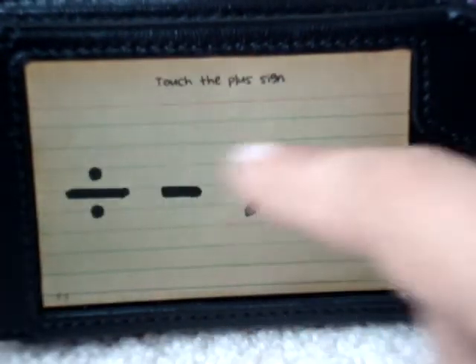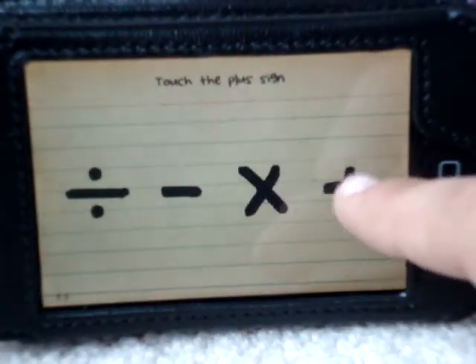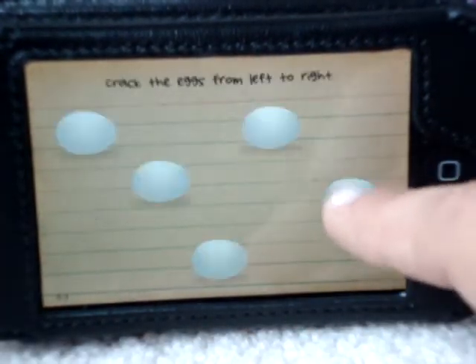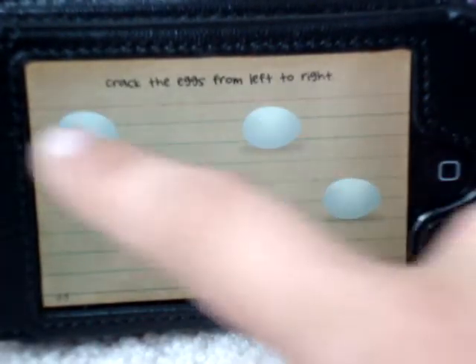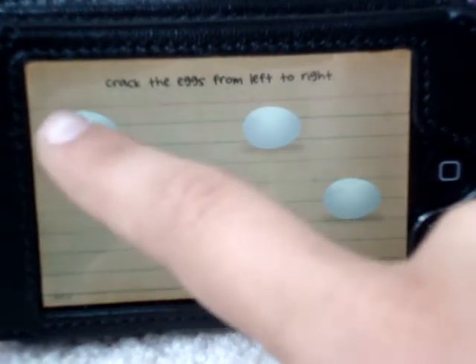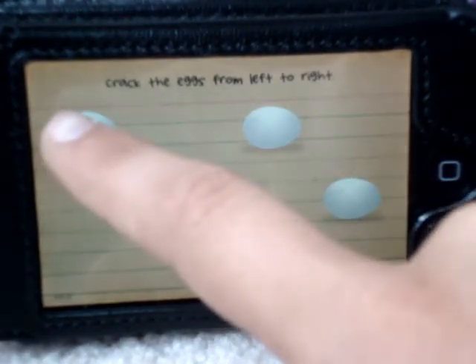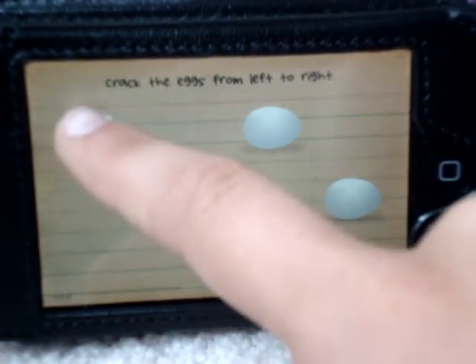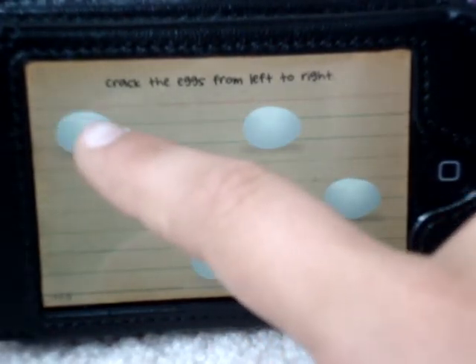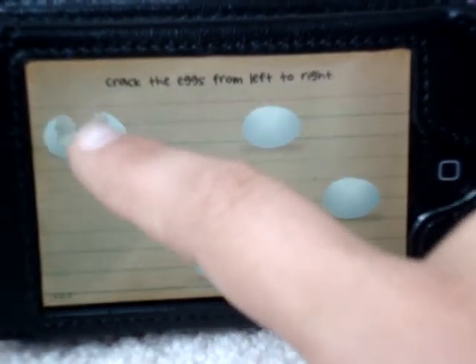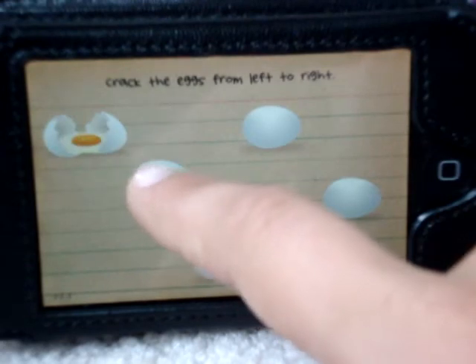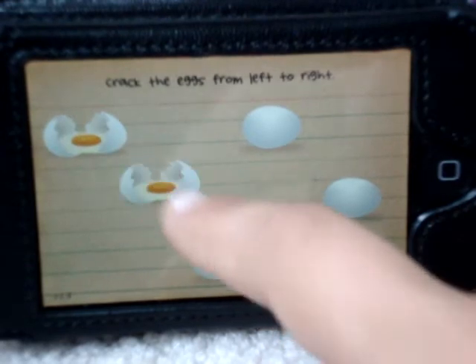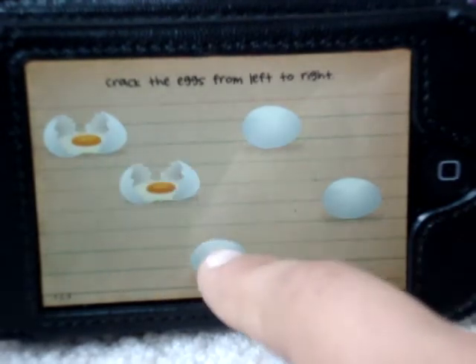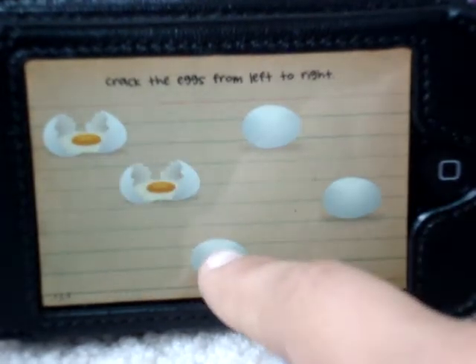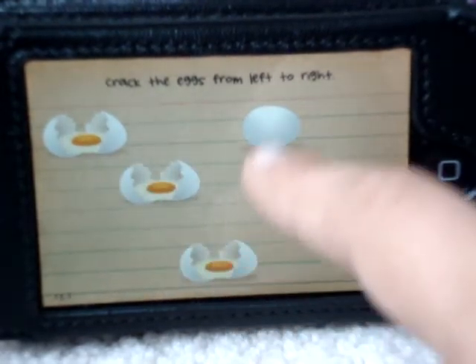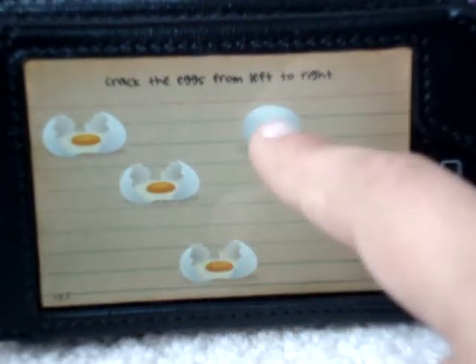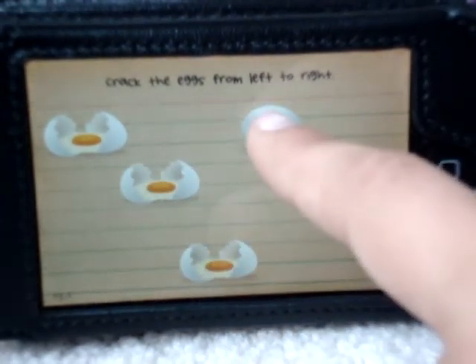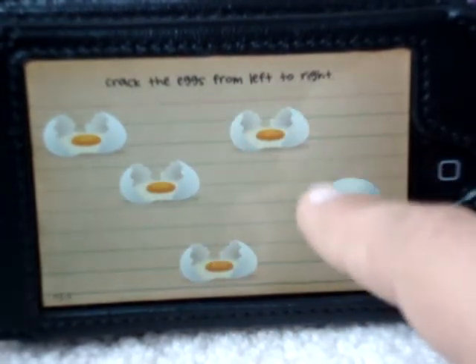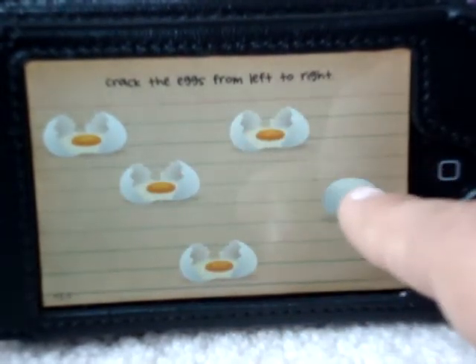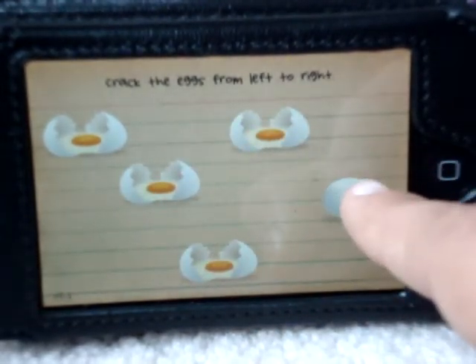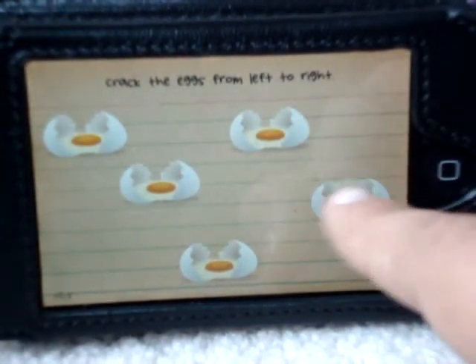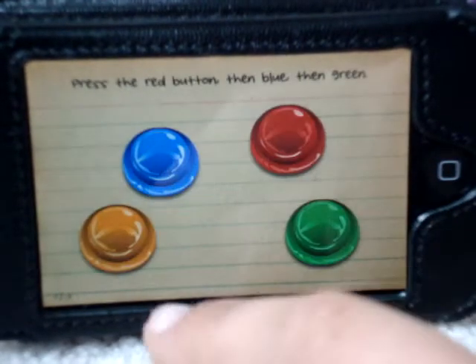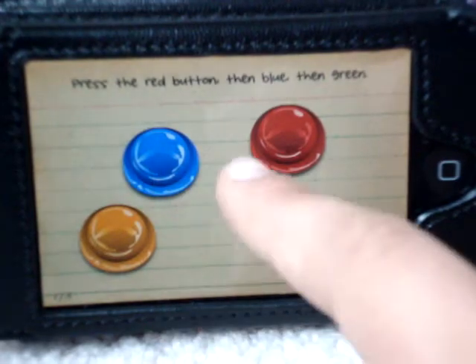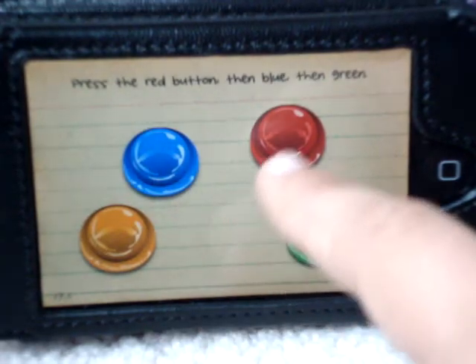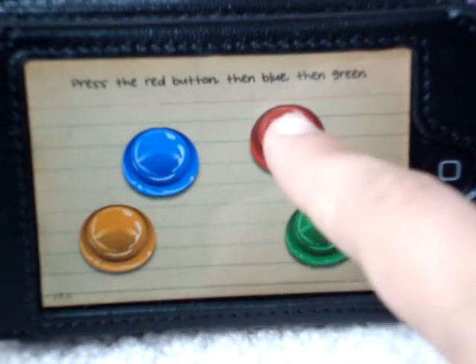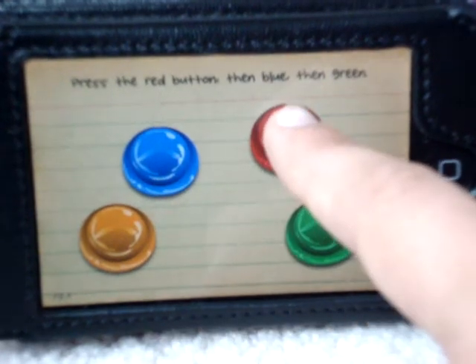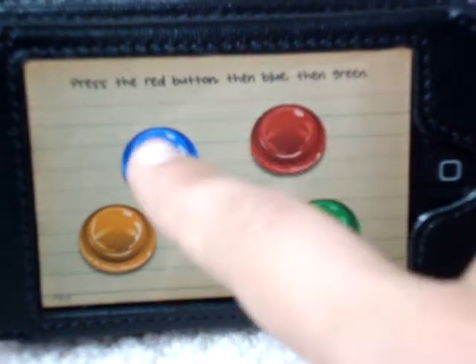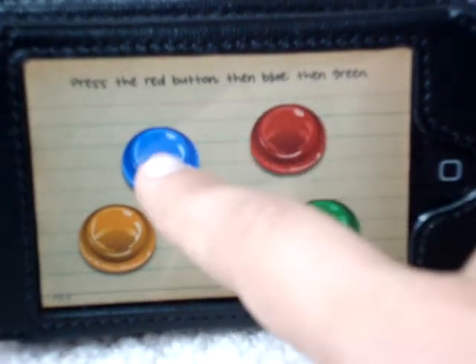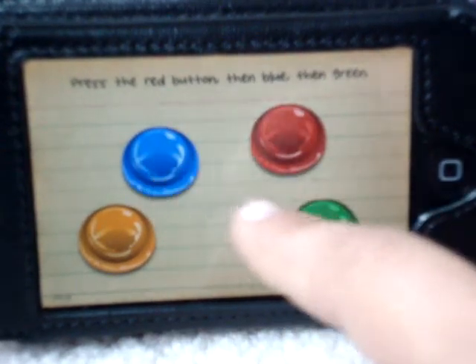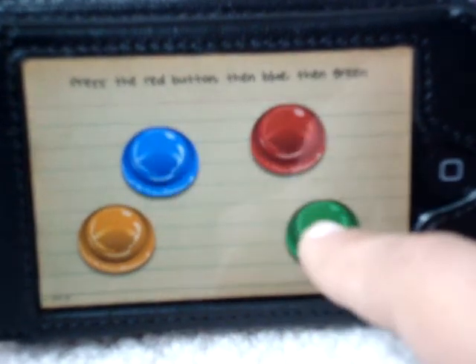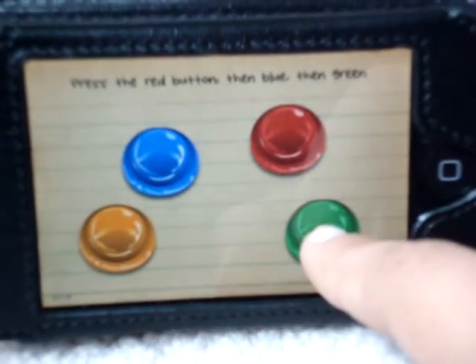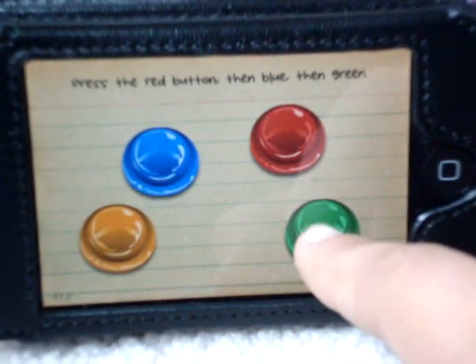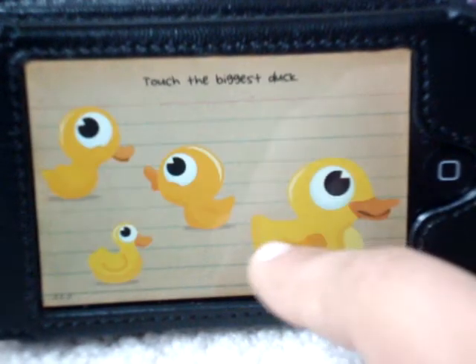Touch the plus sign. Correct X from left to right. There we go. Touch red, then blue, then green. Don't worry, it gets harder.